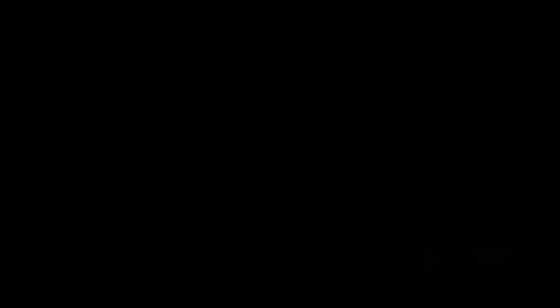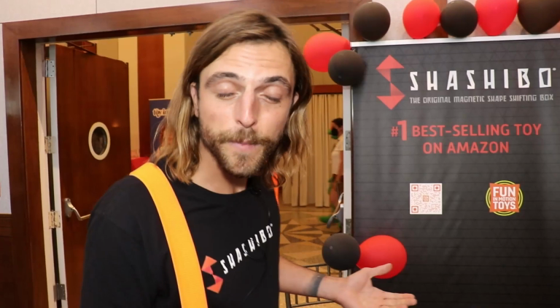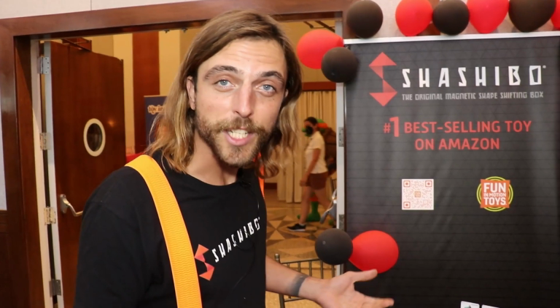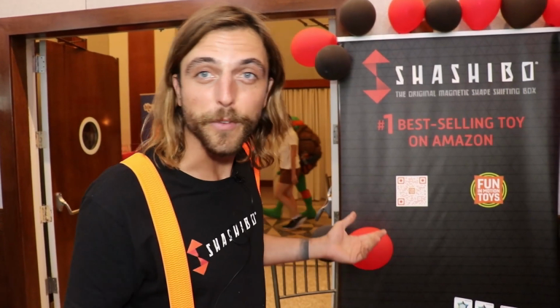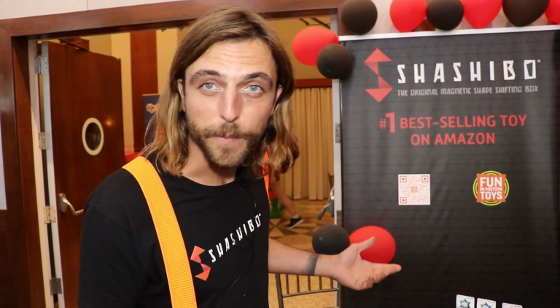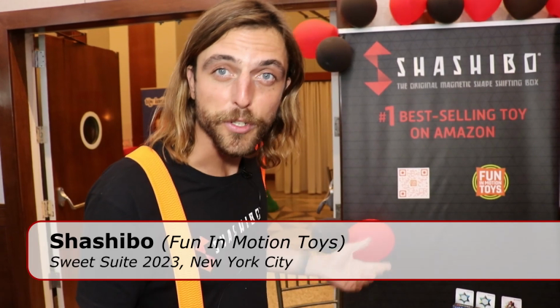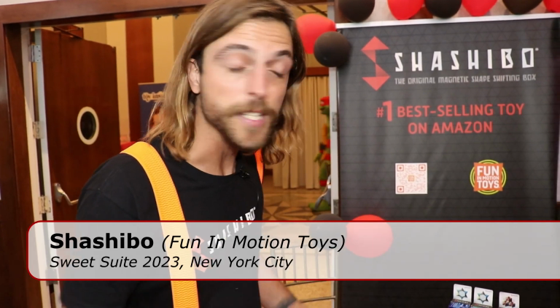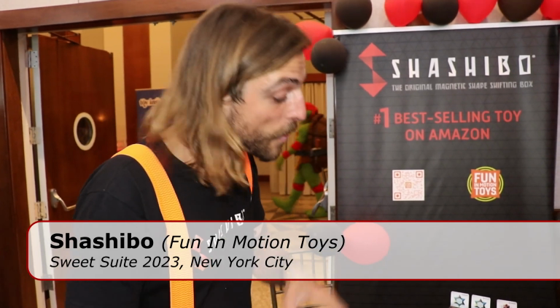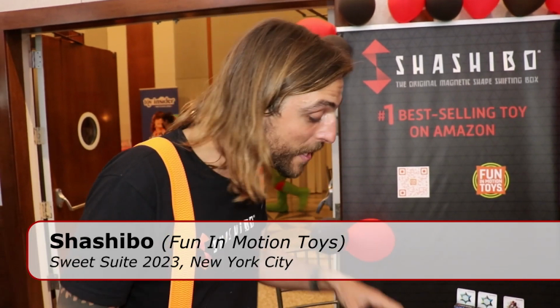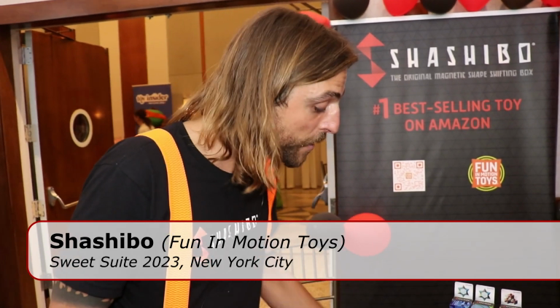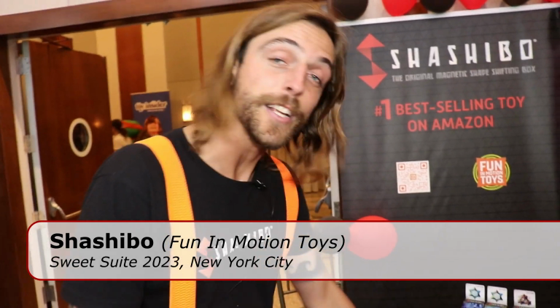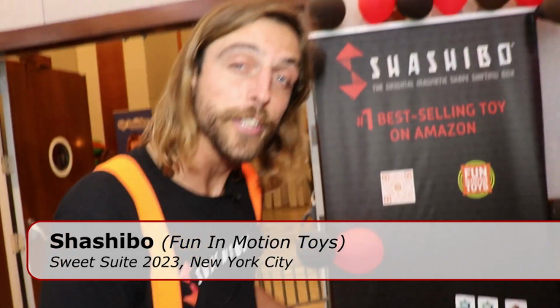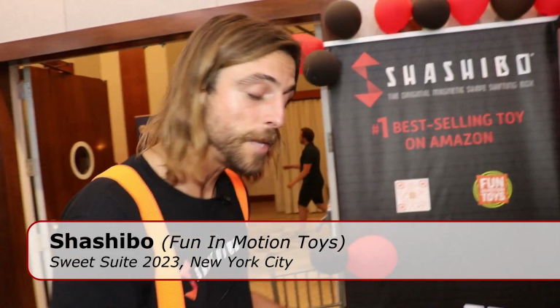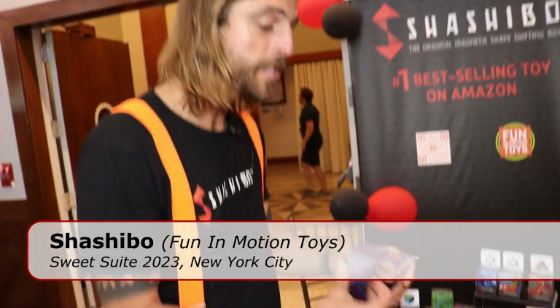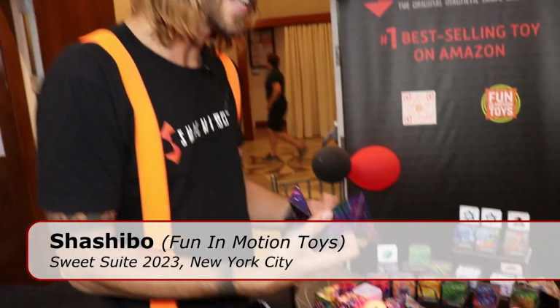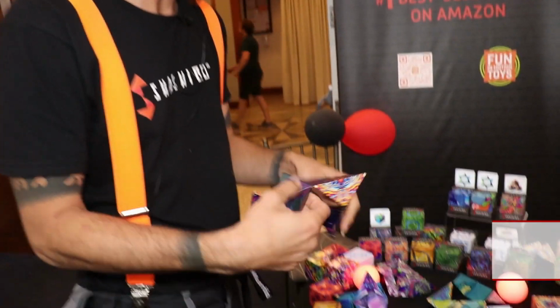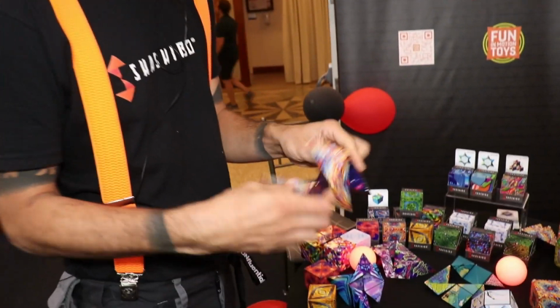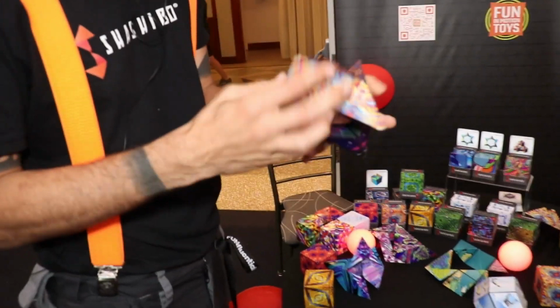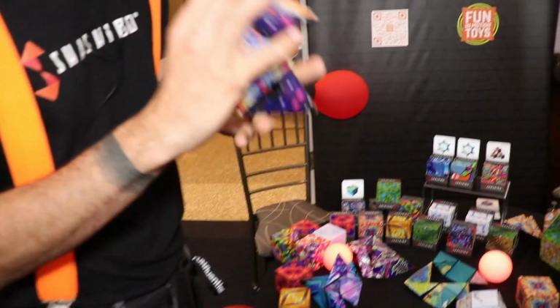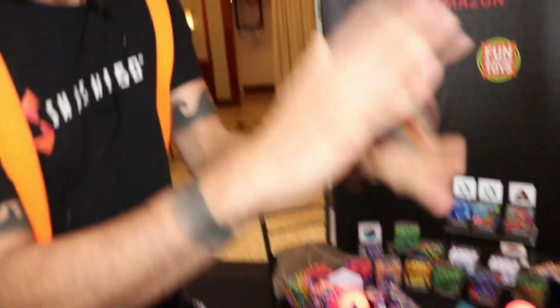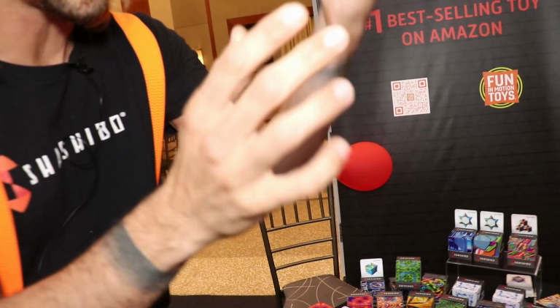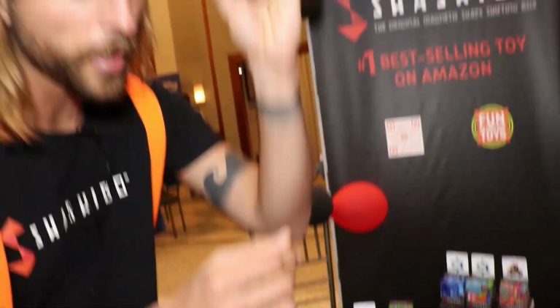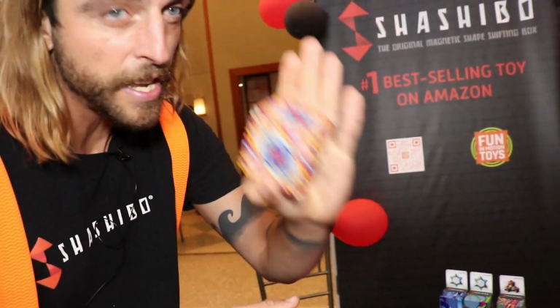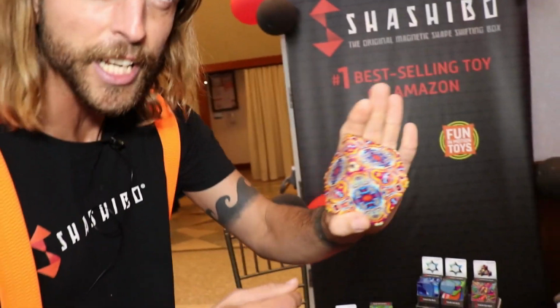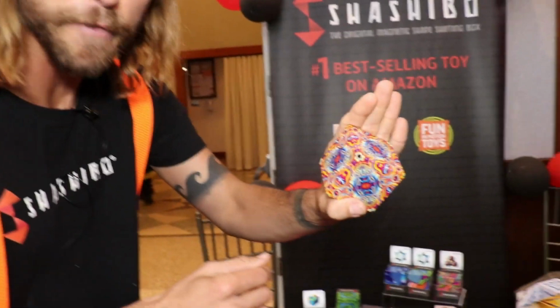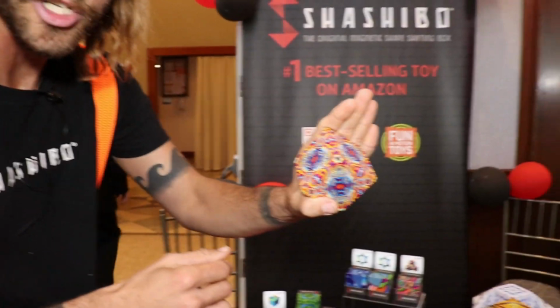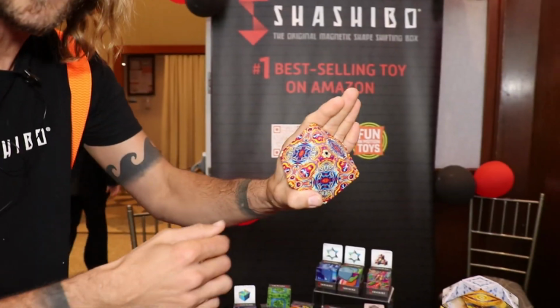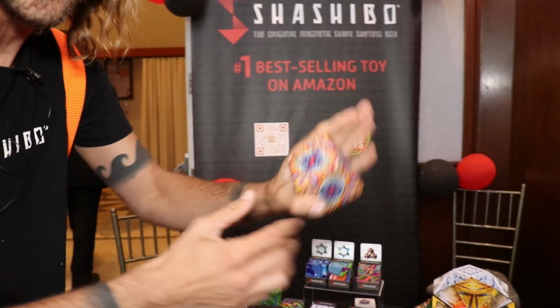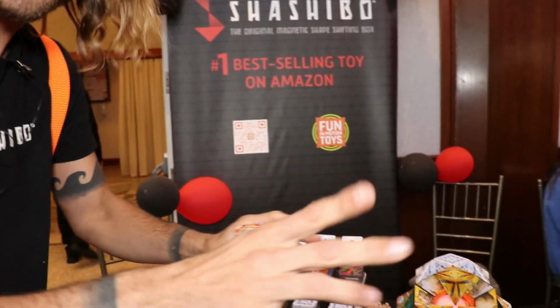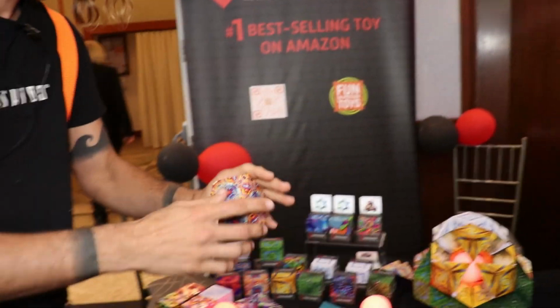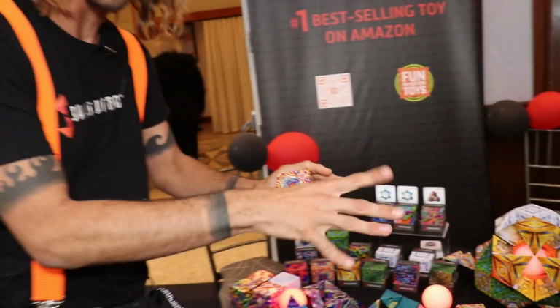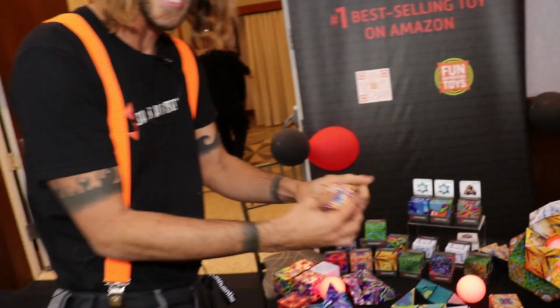My name is JT. I'm with Fun In Motion Toys. What we have here is called a Shashibo. This is a magnetic shape-shifting puzzle cube that makes over 70 different shapes. I'm going to show you some of them right now.